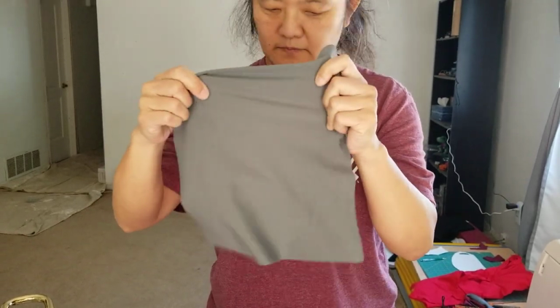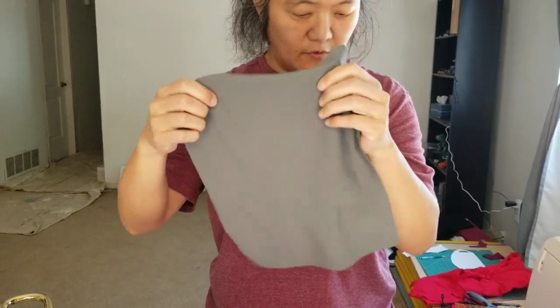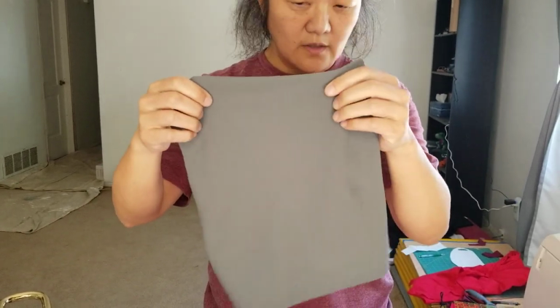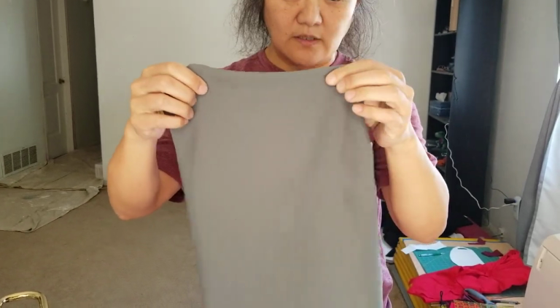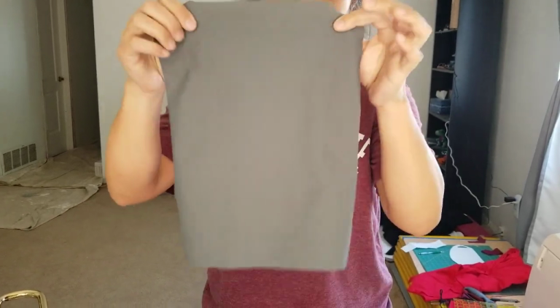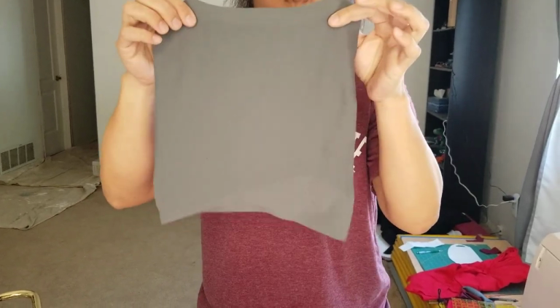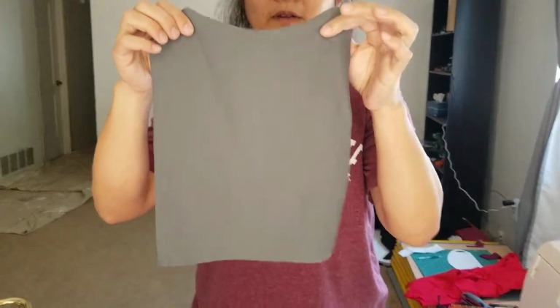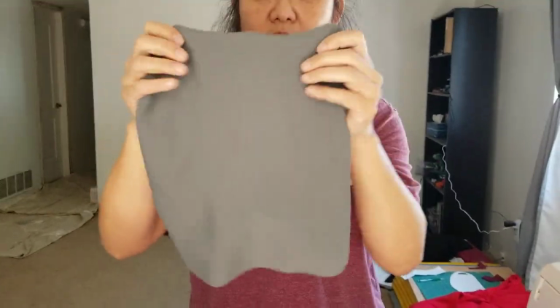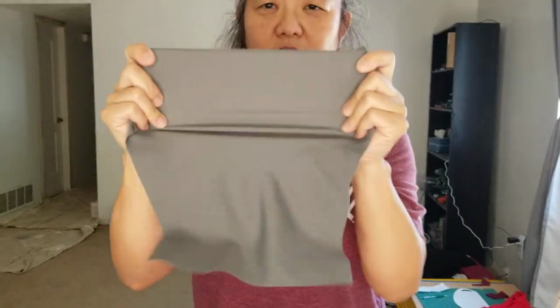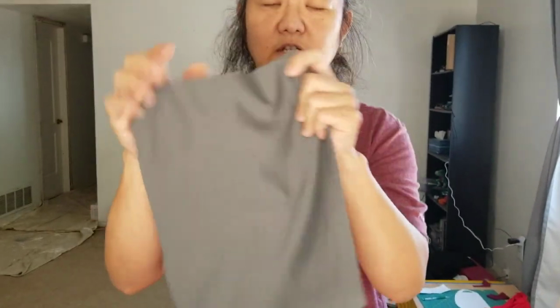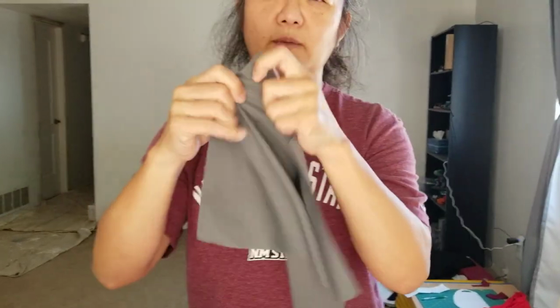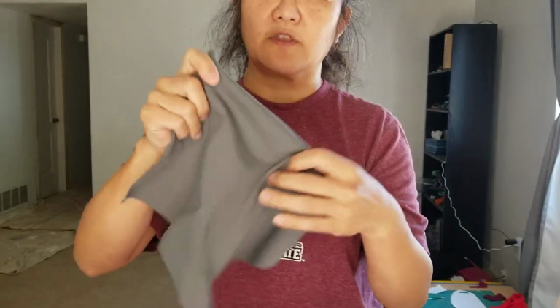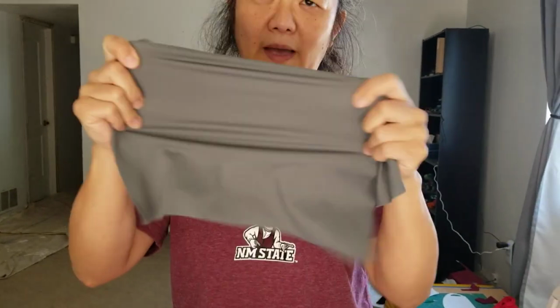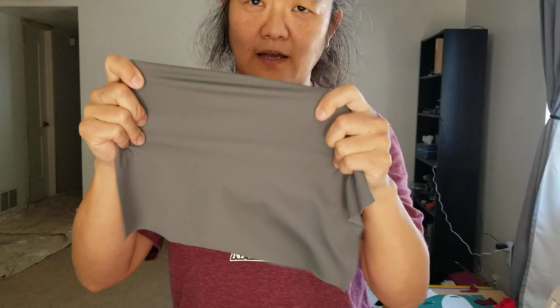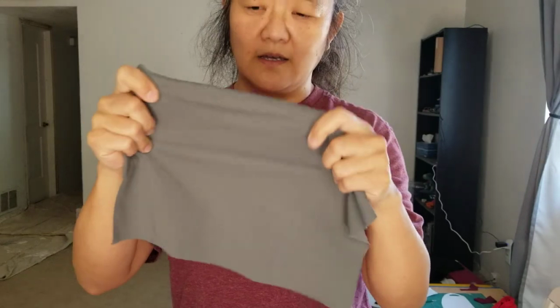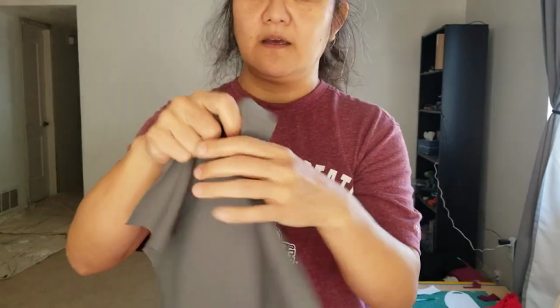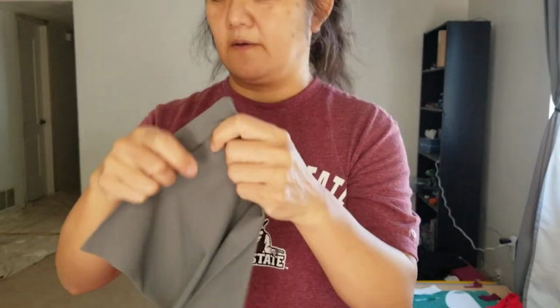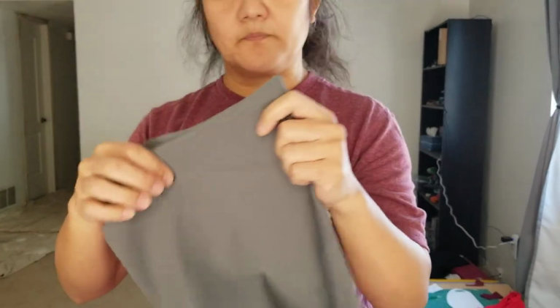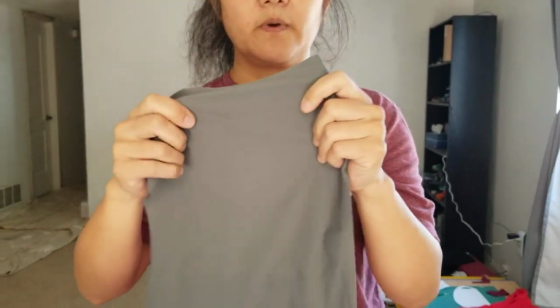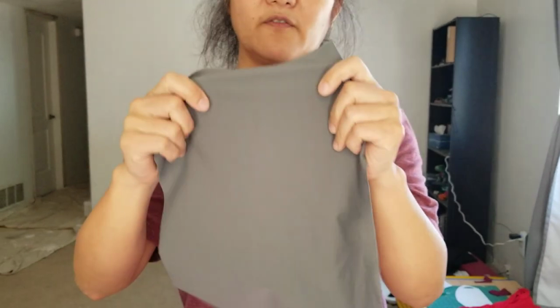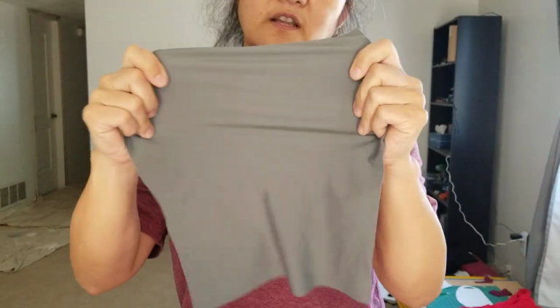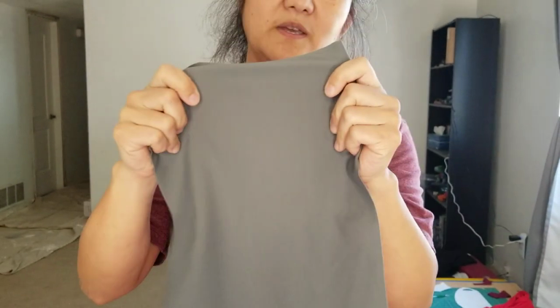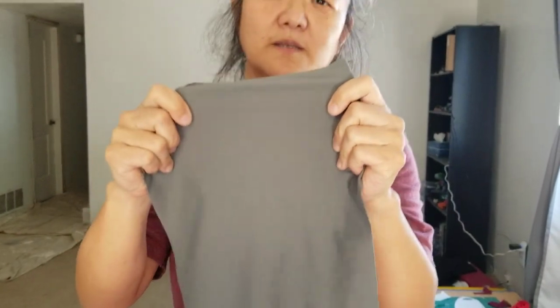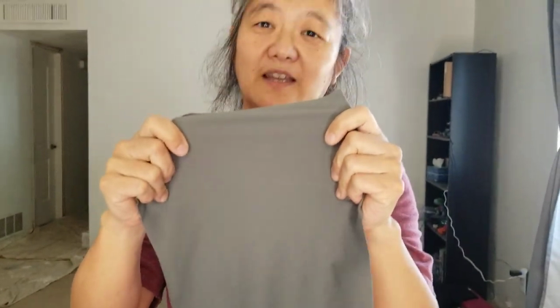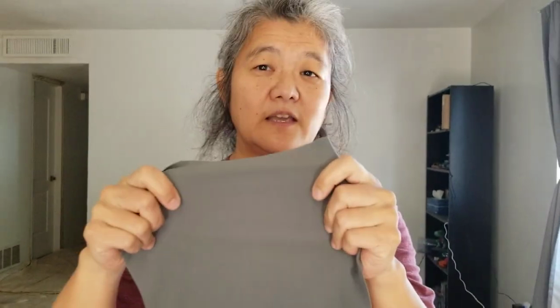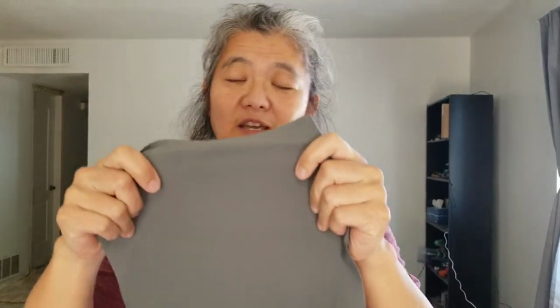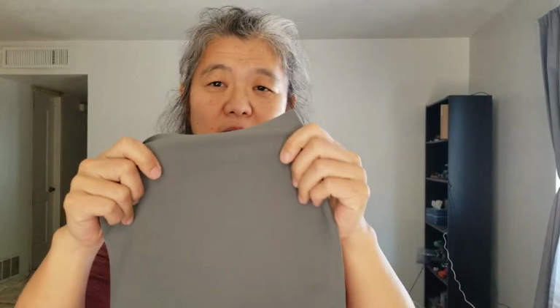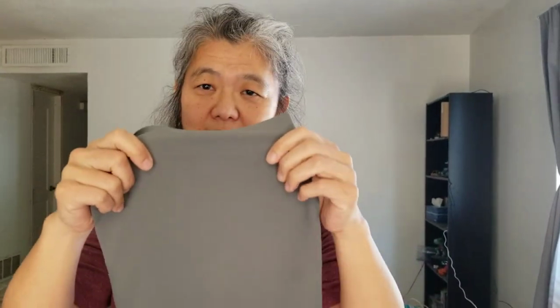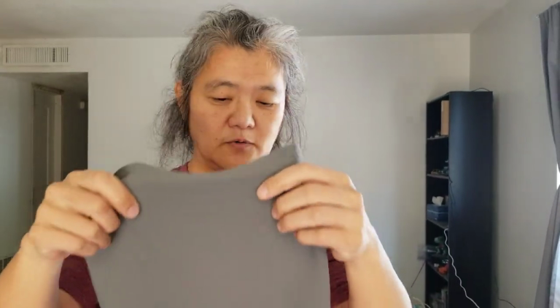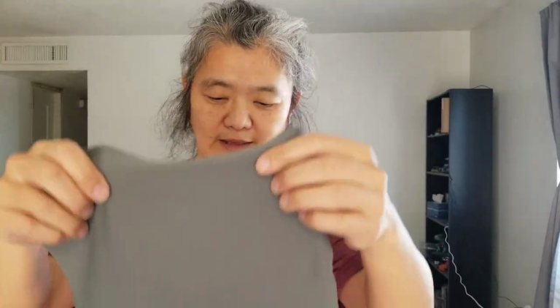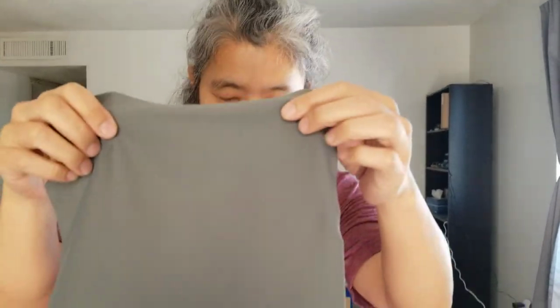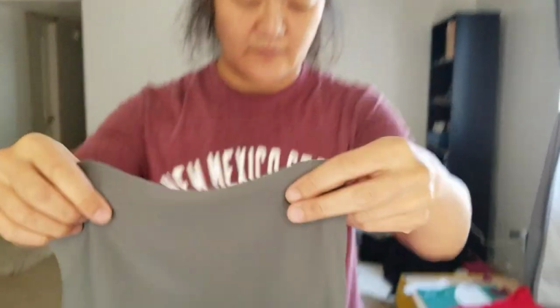If you want this, definitely use a stretchy fabric for the back, but the front could be just about anything — it could be cotton or anything else.